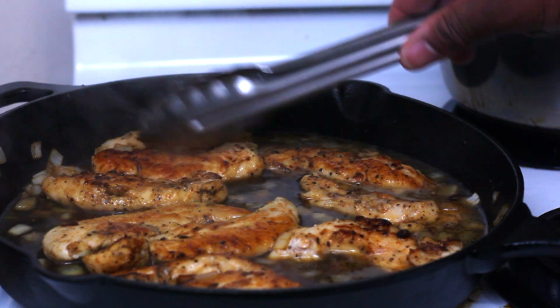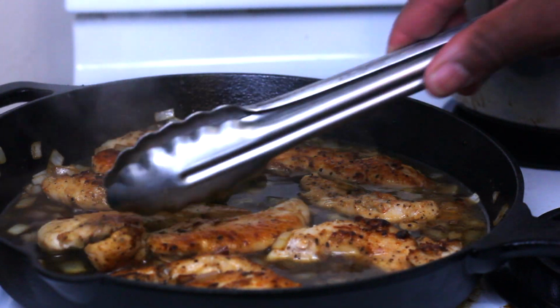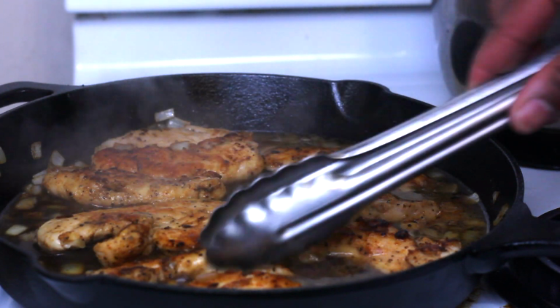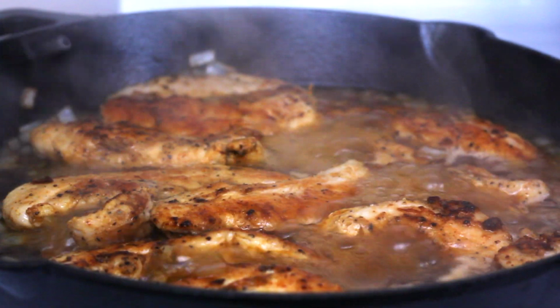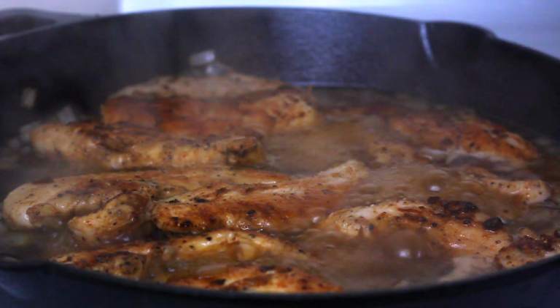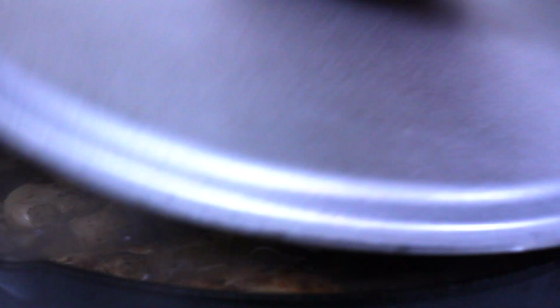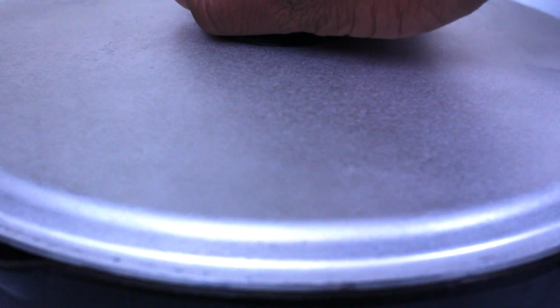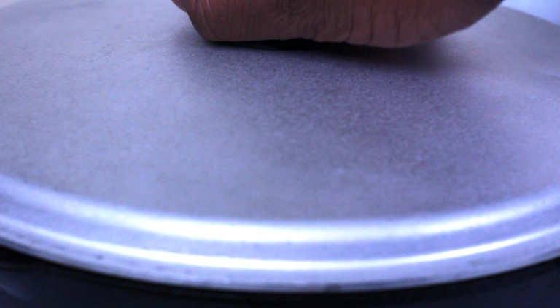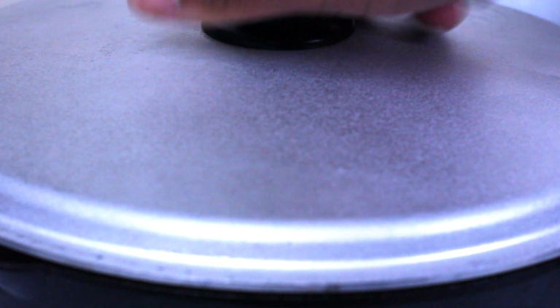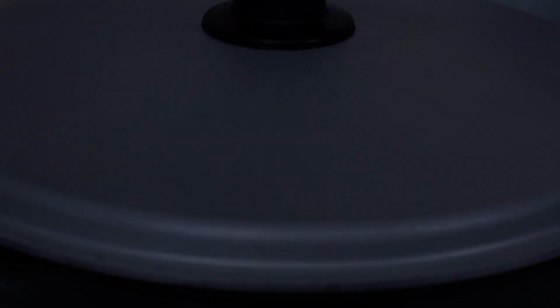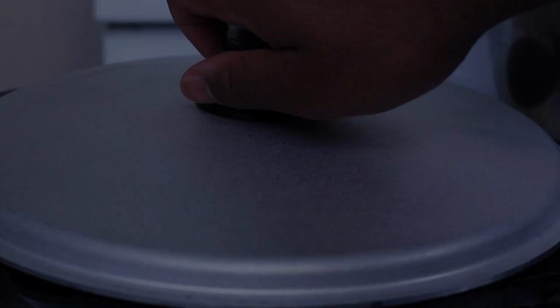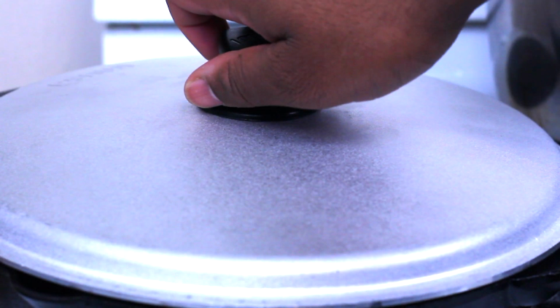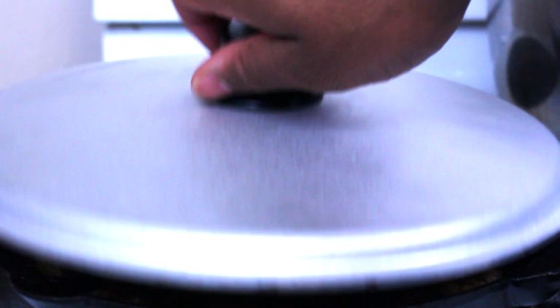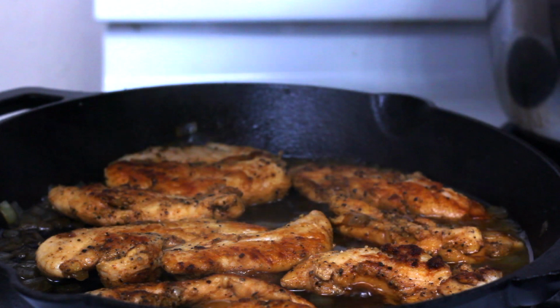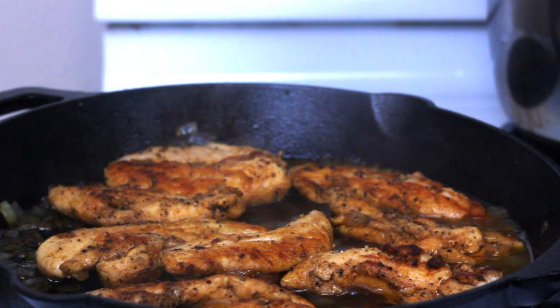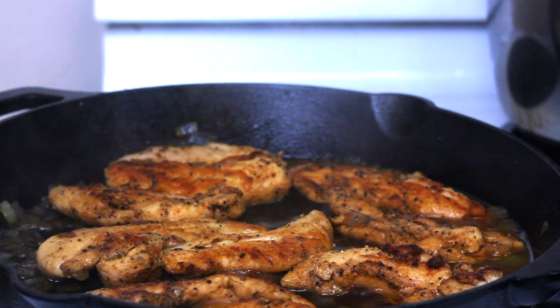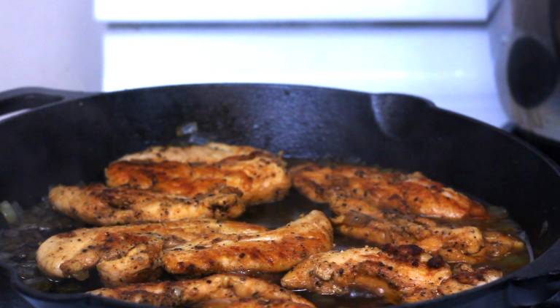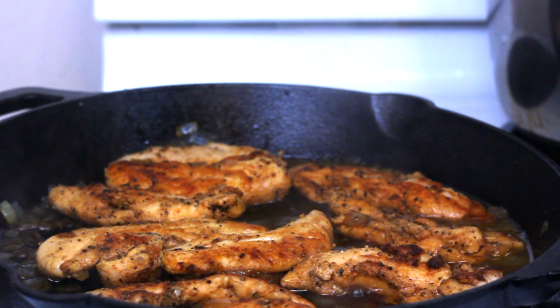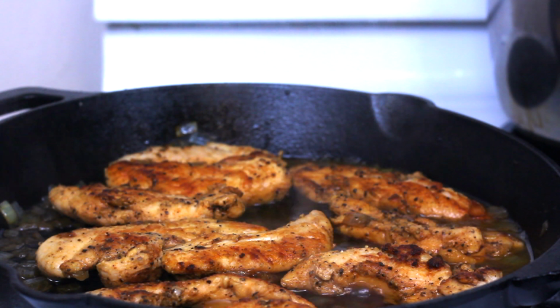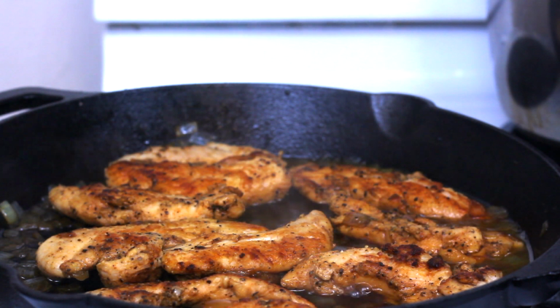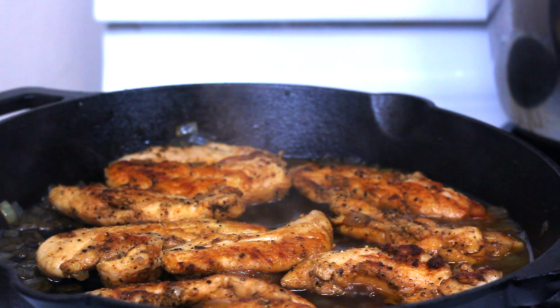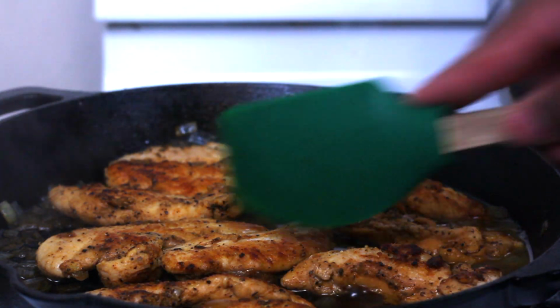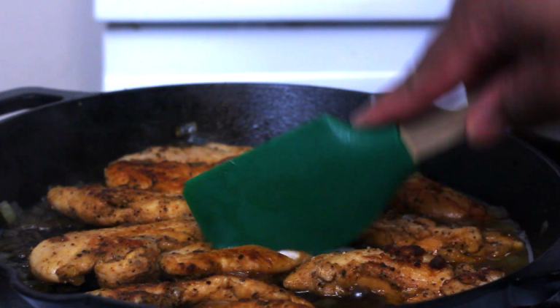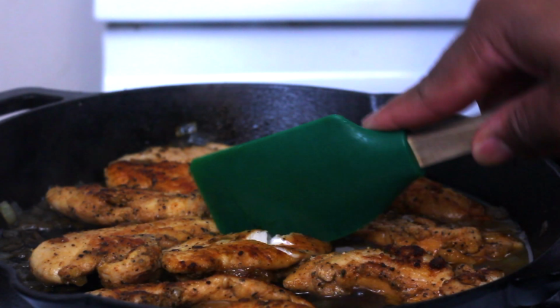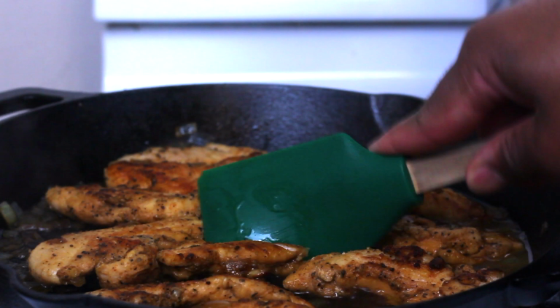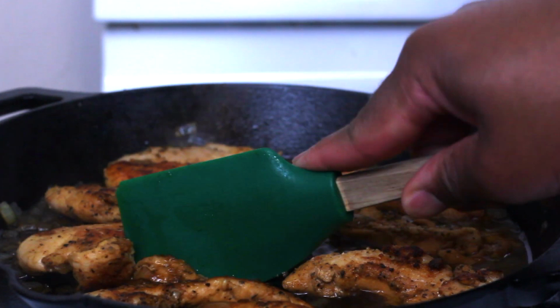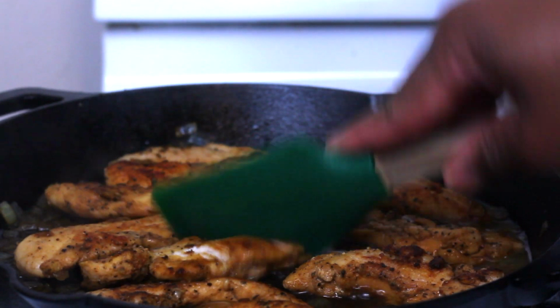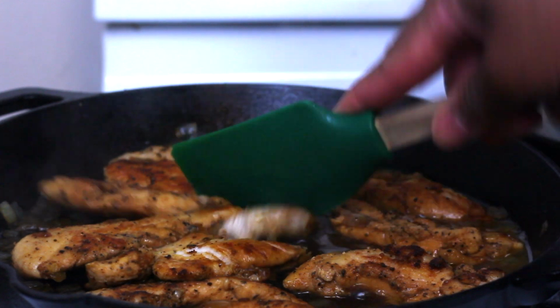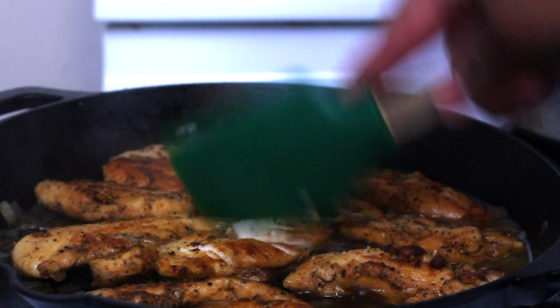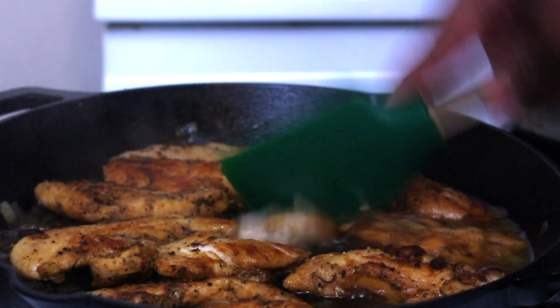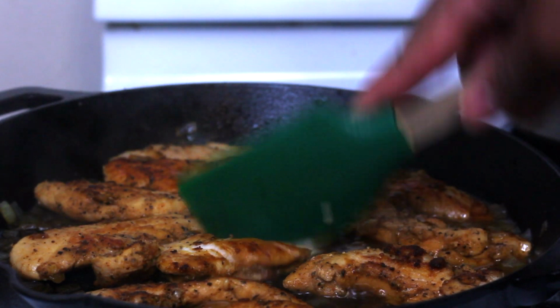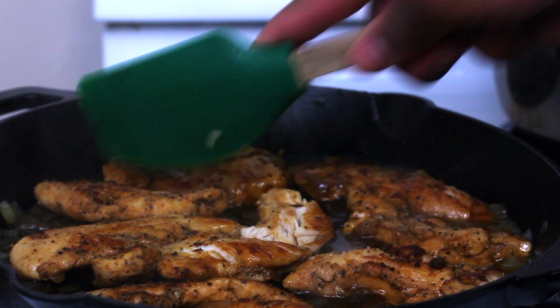After you add your liquid, we're gonna go ahead and cover it and let that simmer for about 10 to 15 minutes. After about 10 to 15 minutes you can see most of the liquid has evaporated and the chicken is extremely easy to break down. I'm just breaking it down with a silicone spatula.